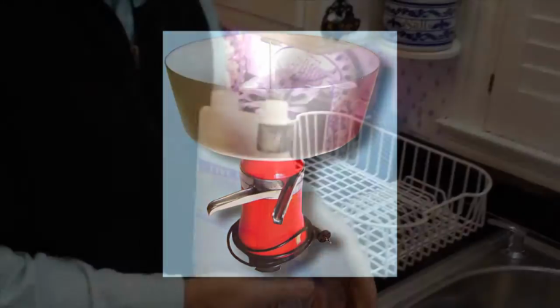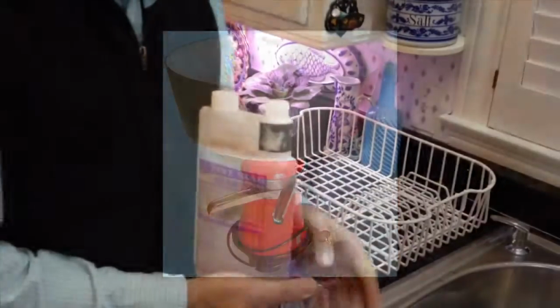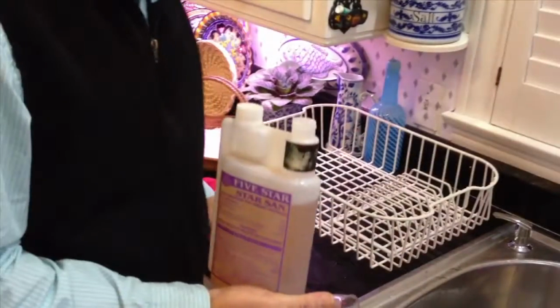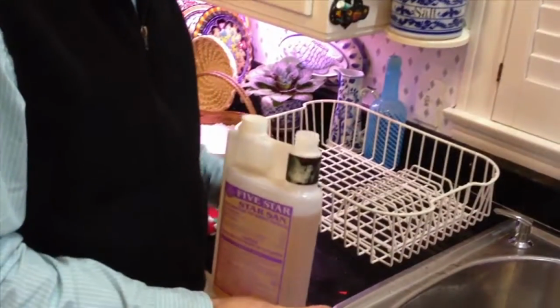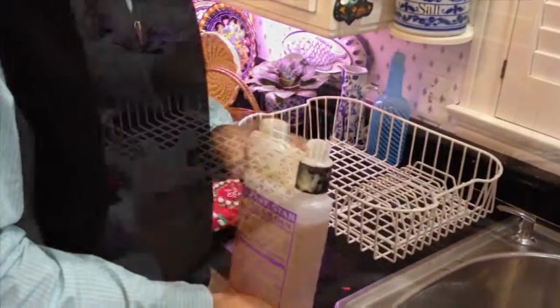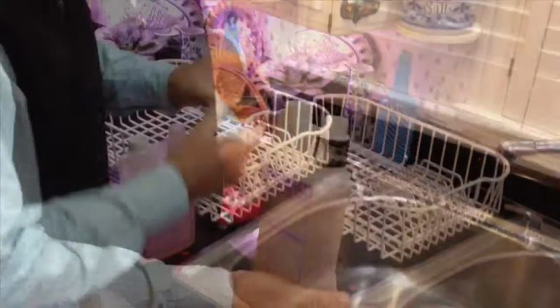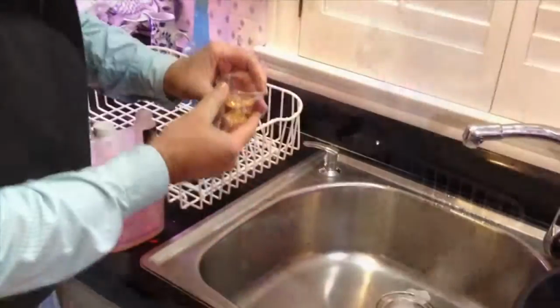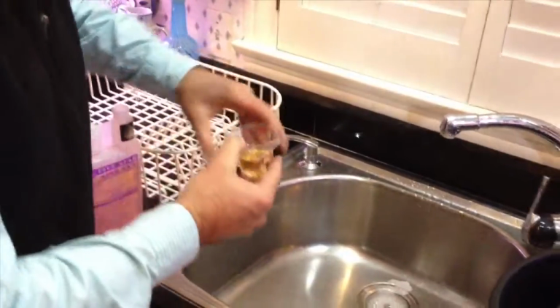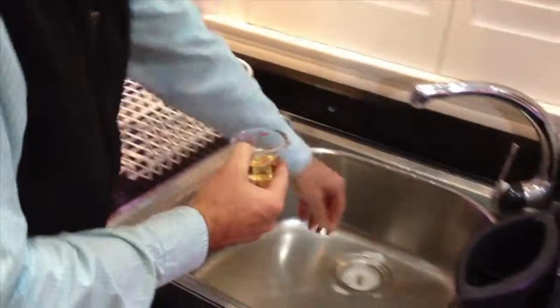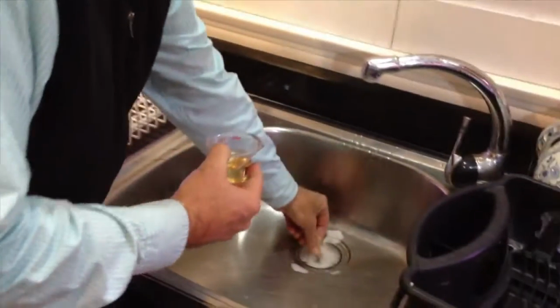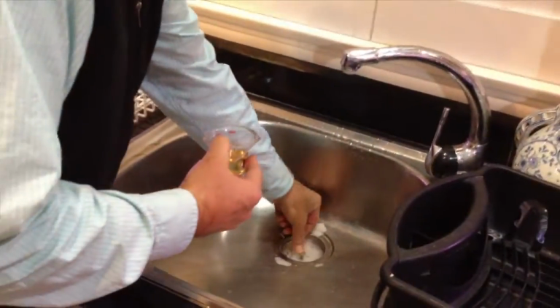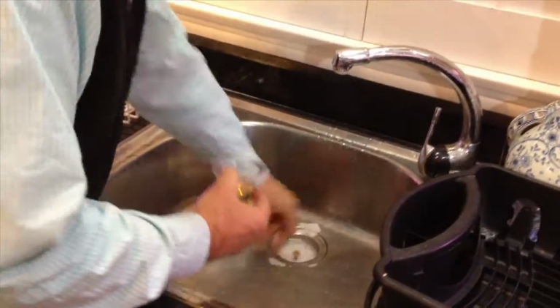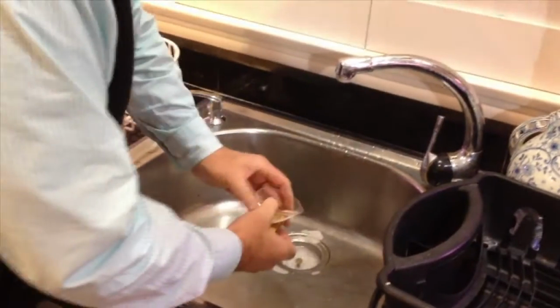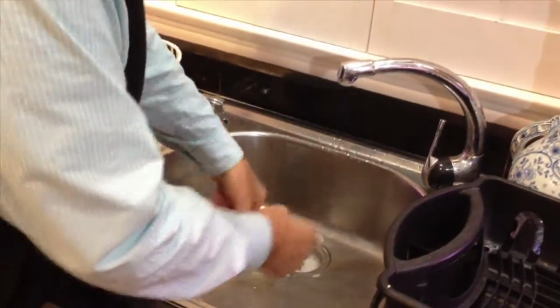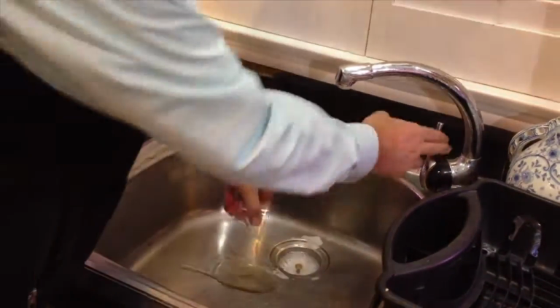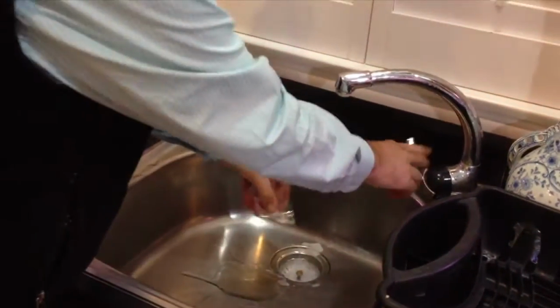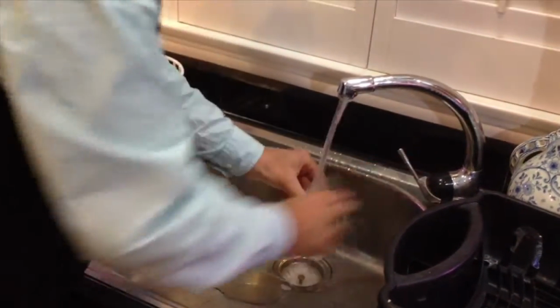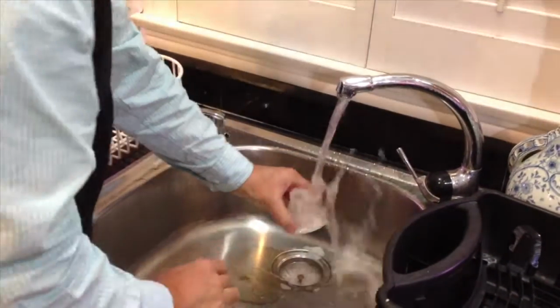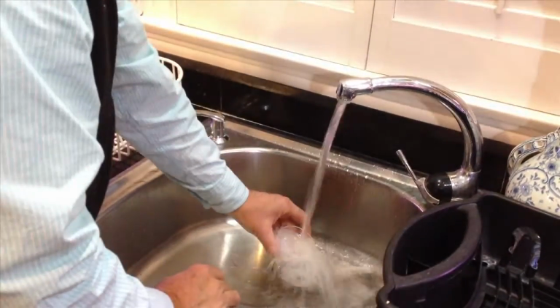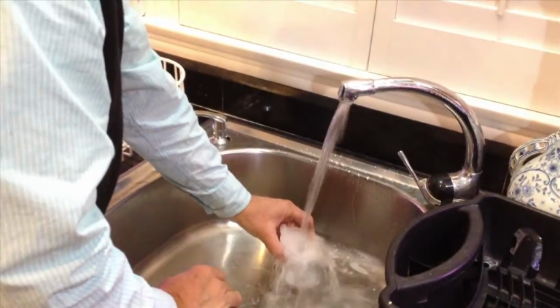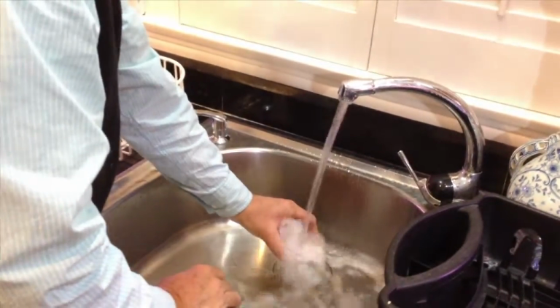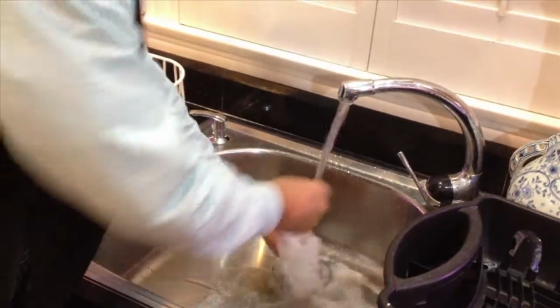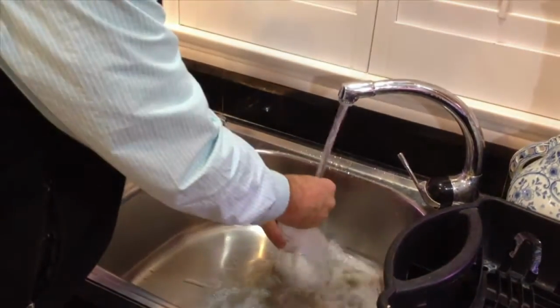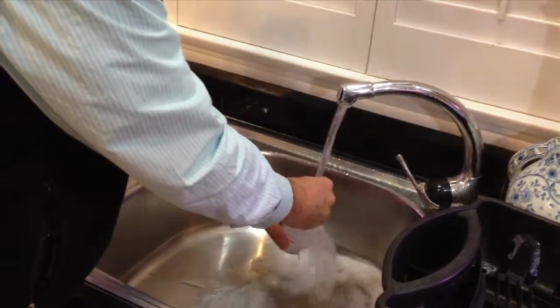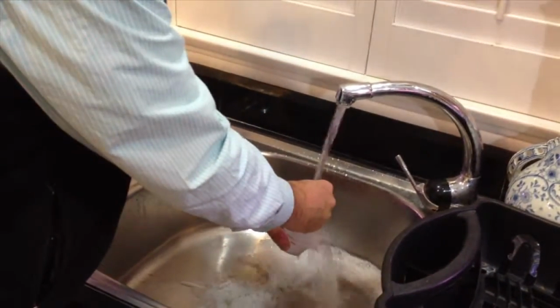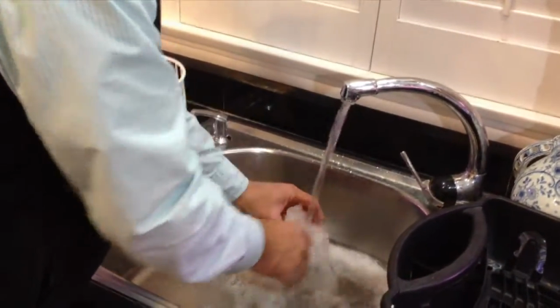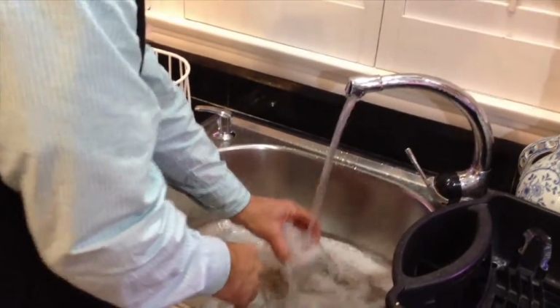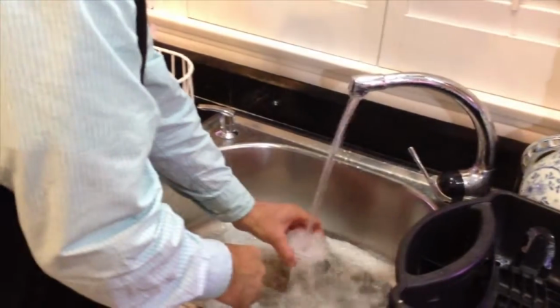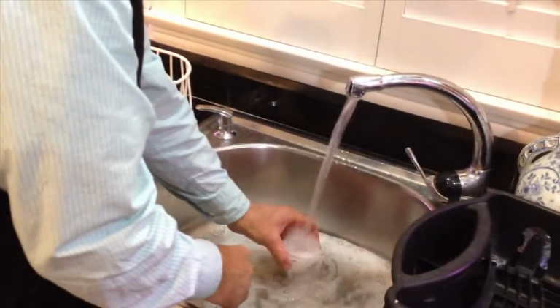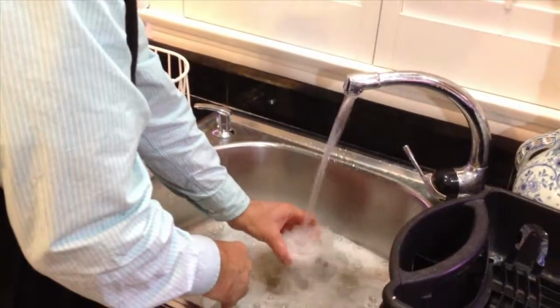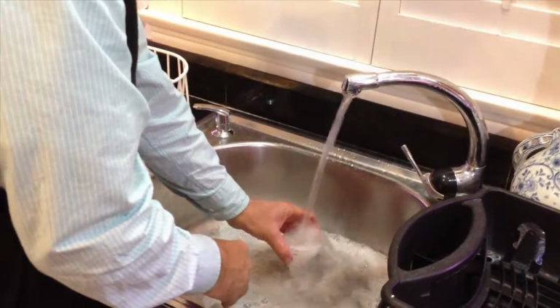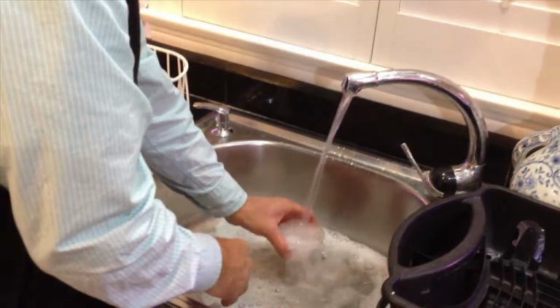The first and foremost thing about separating the milk is sanitation, so be sure you get some type of sanitizer. This is Star San, although I'm sure there's others. Check with a winemaker supplier and you can find one.